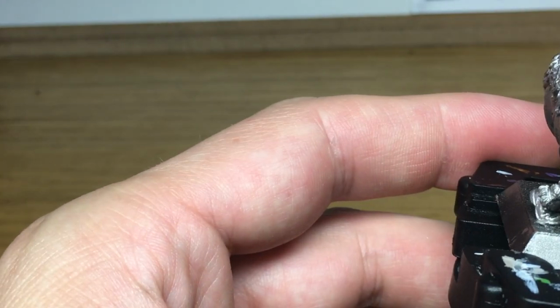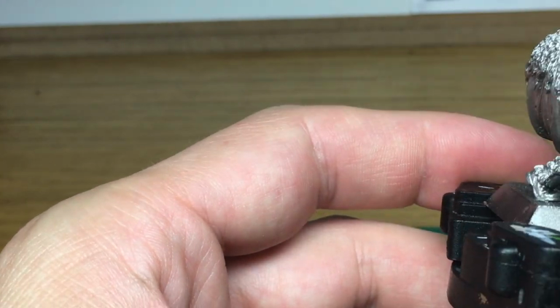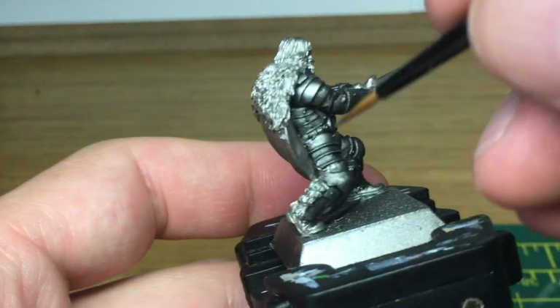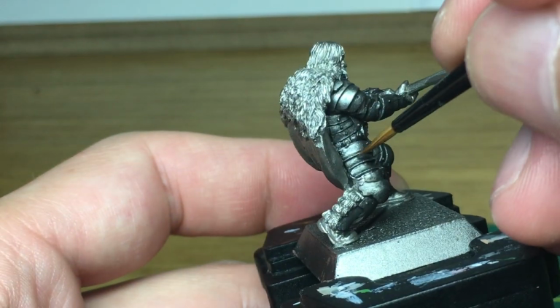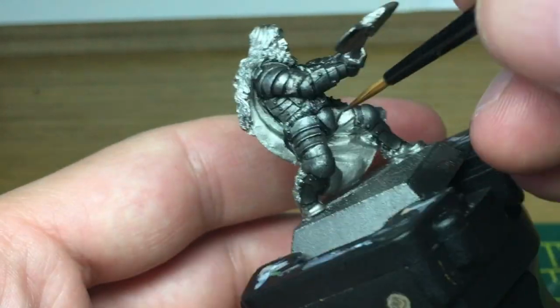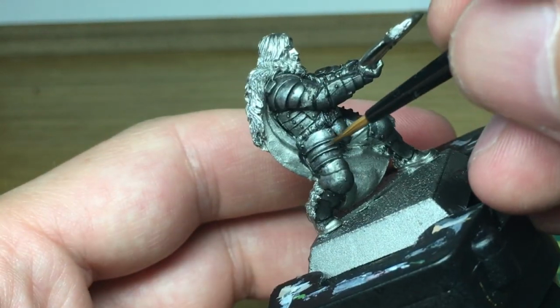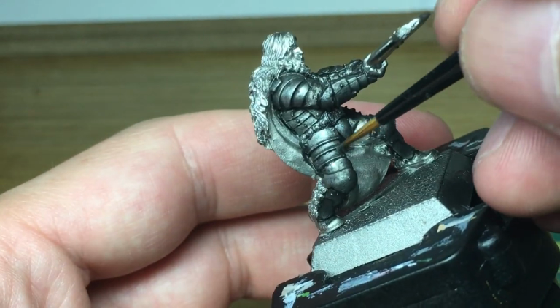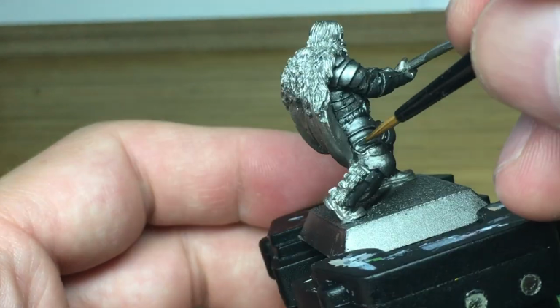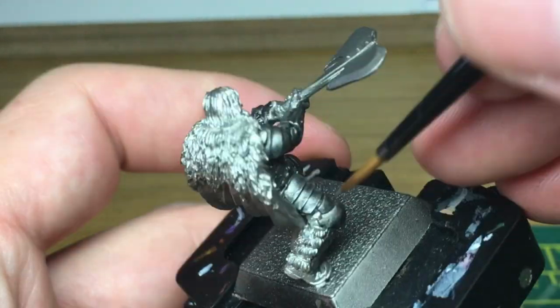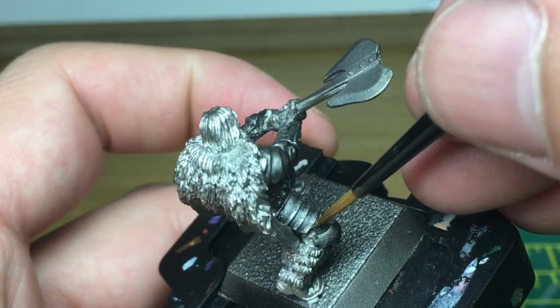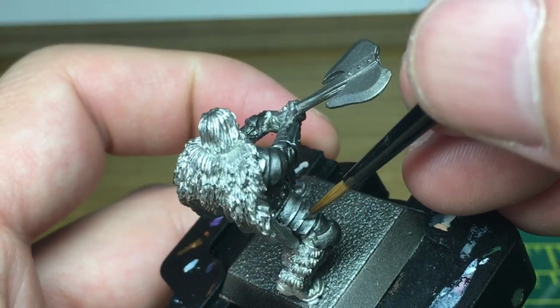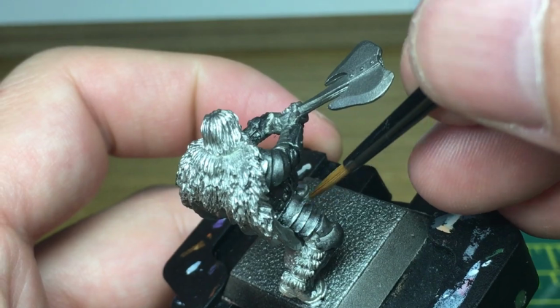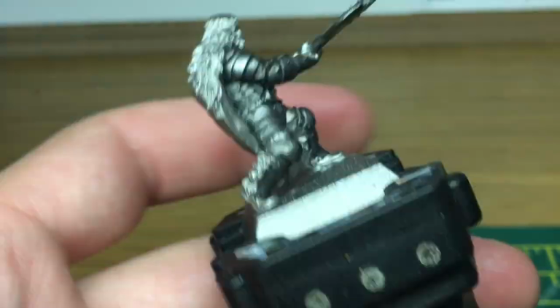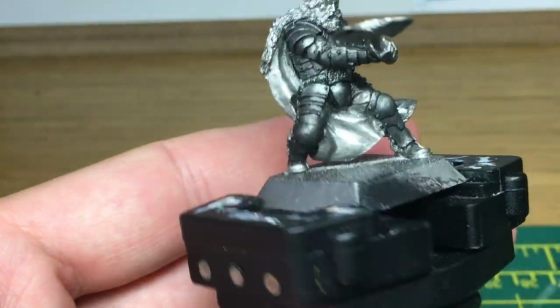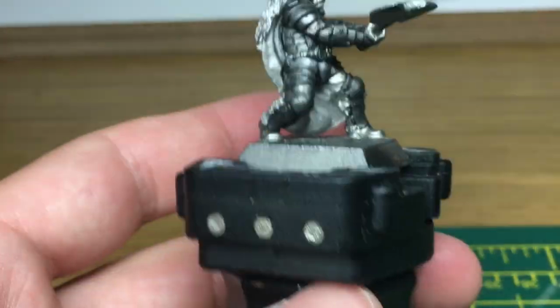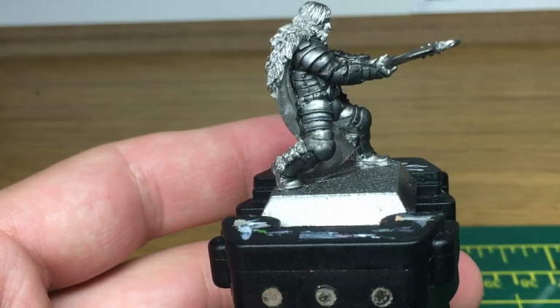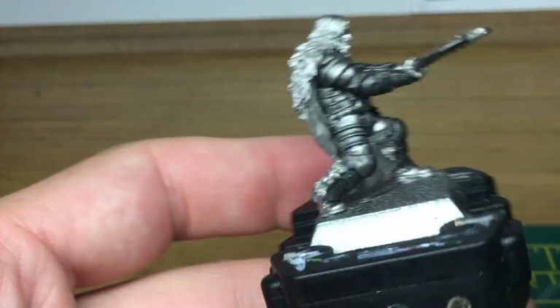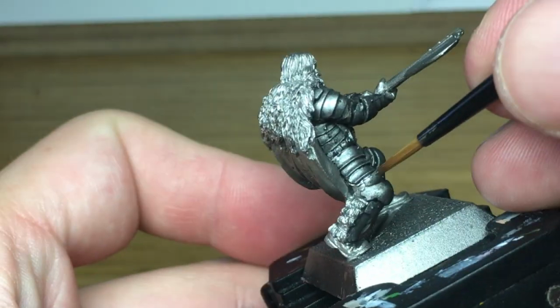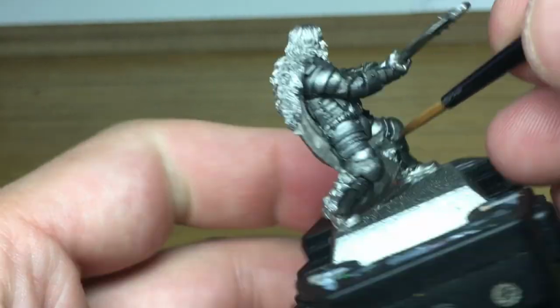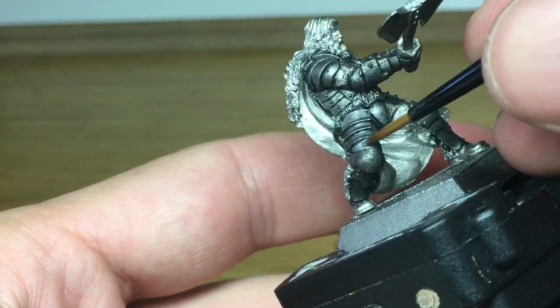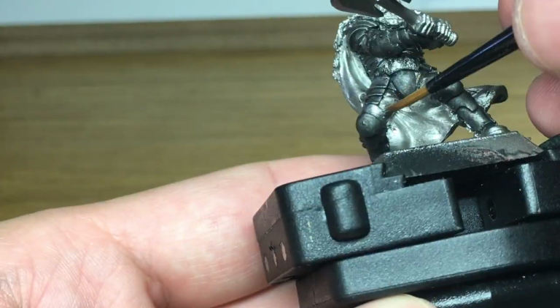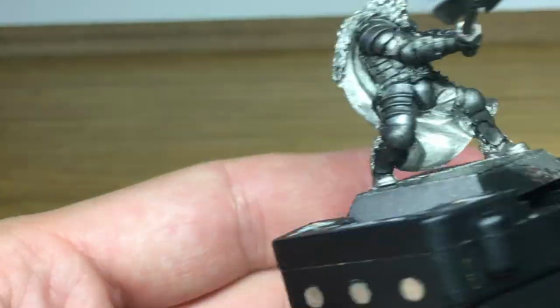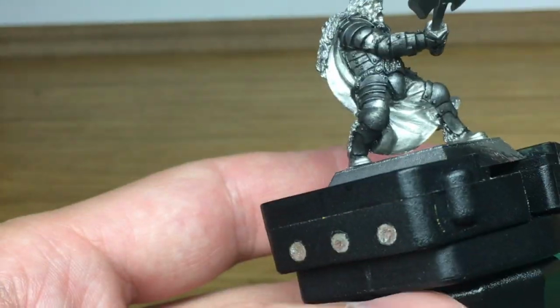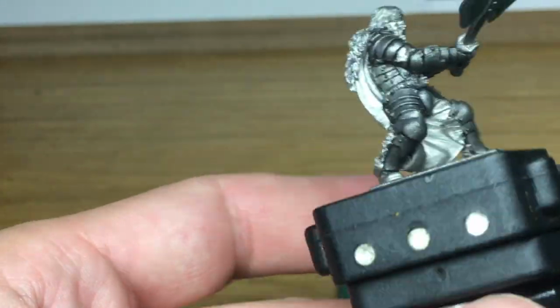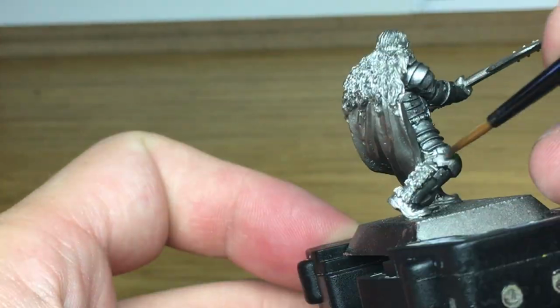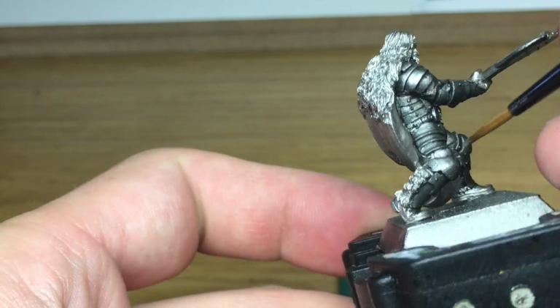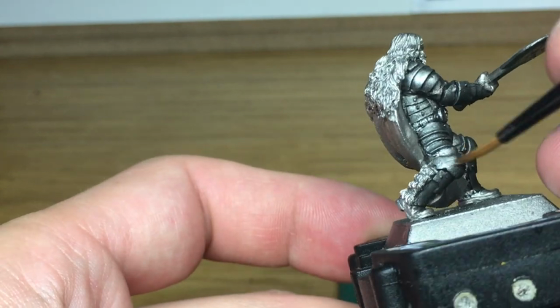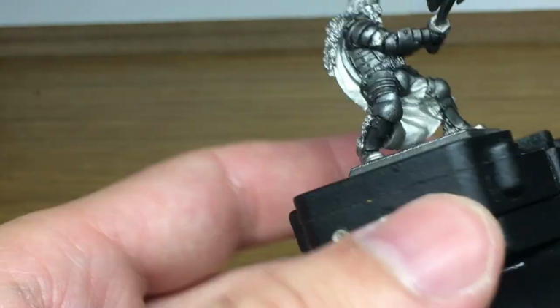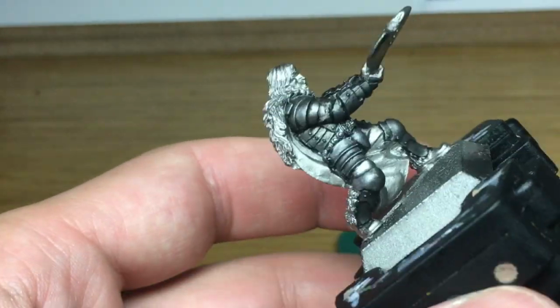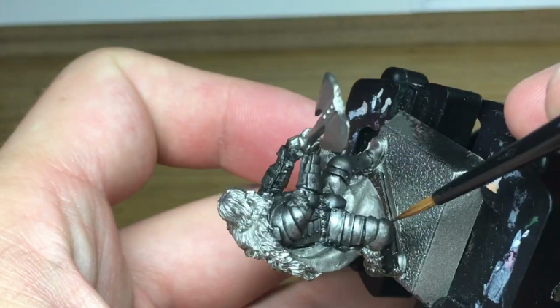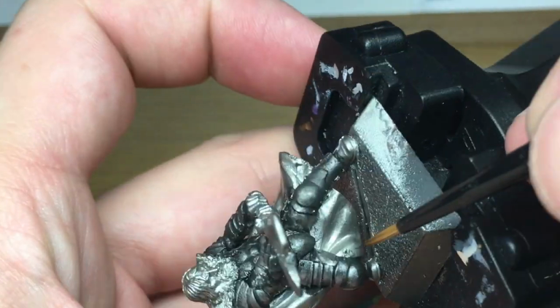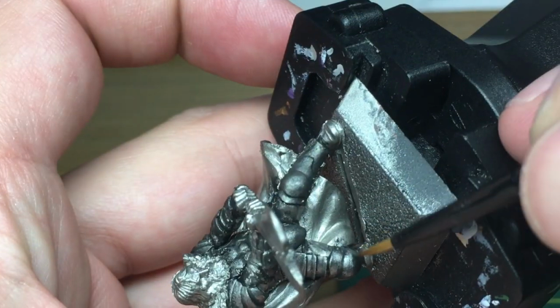I will be using this model for a few more tutorials because it's got a few different bits on it — like it's got leather sleeves or normal sleeves, you've got a cloak, you've got fur on it and a face with a beard, so there's plenty to go on with.